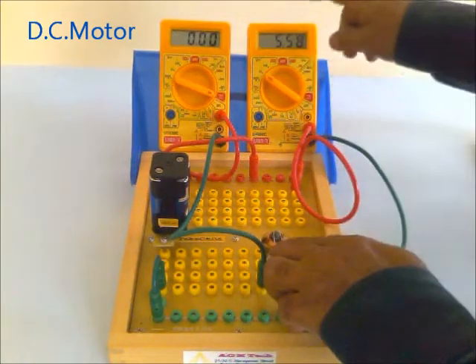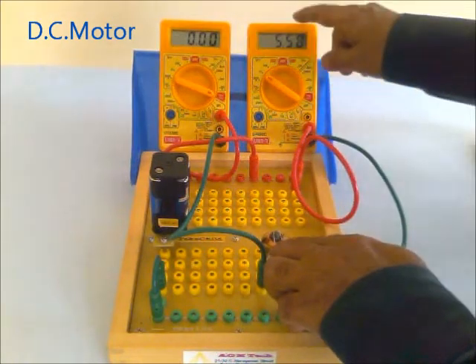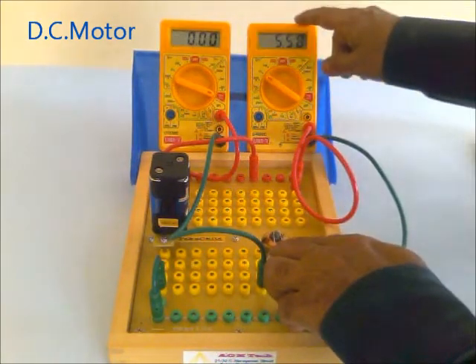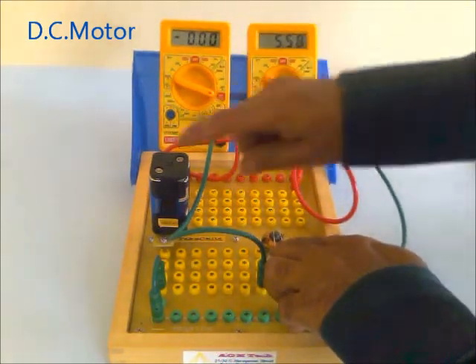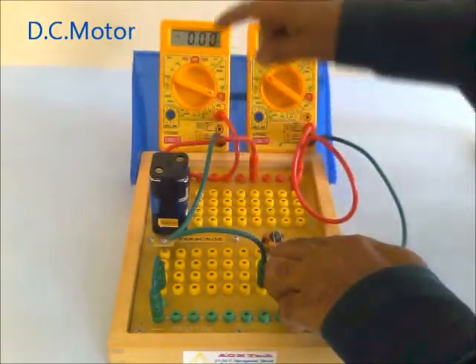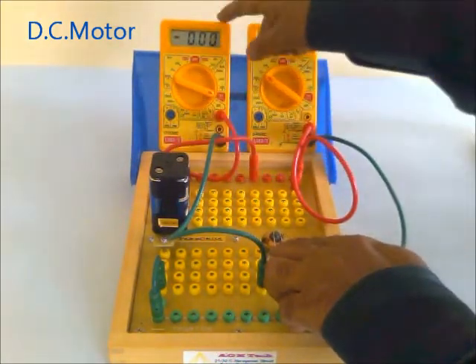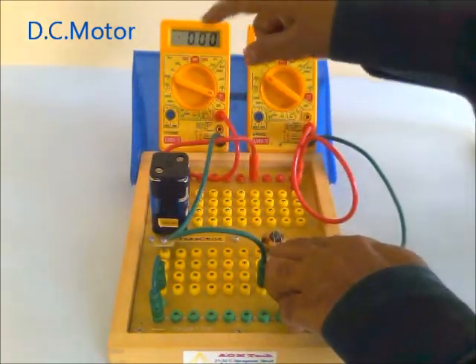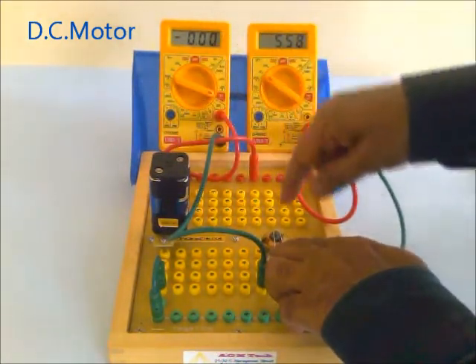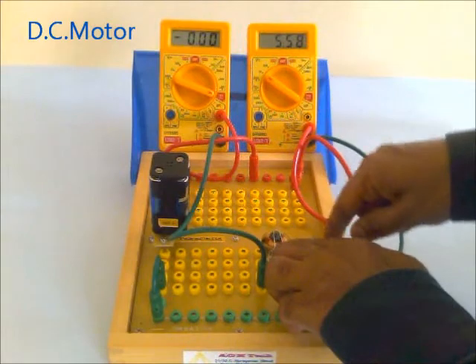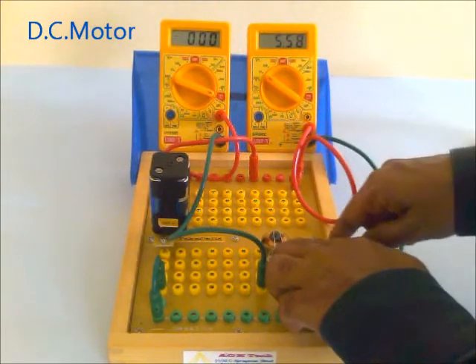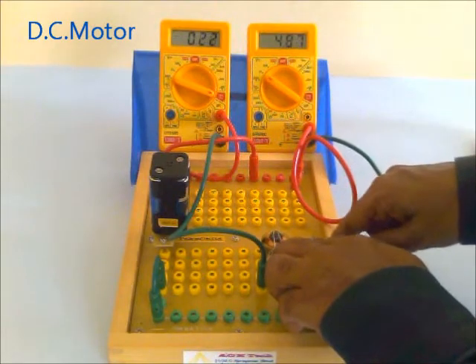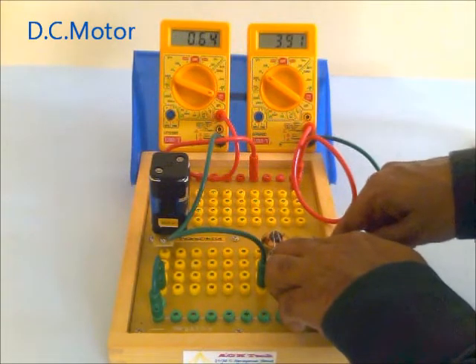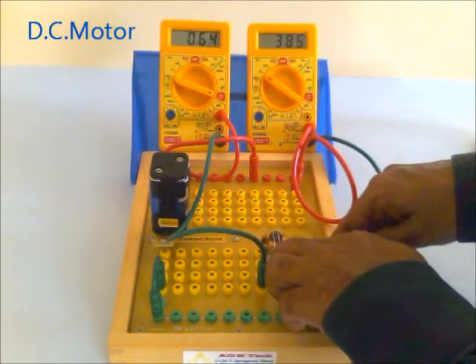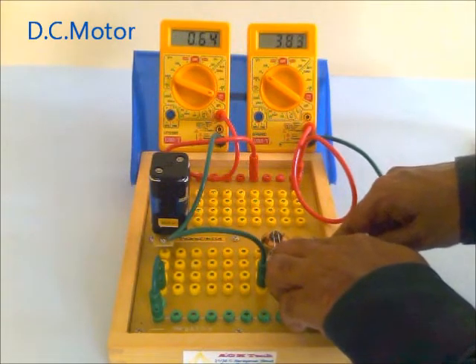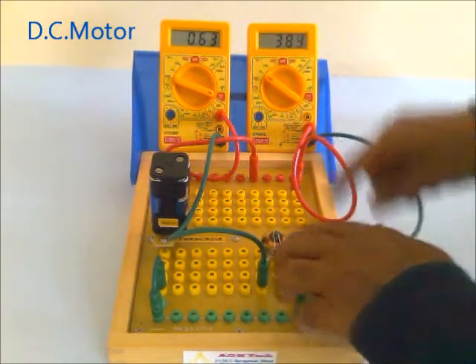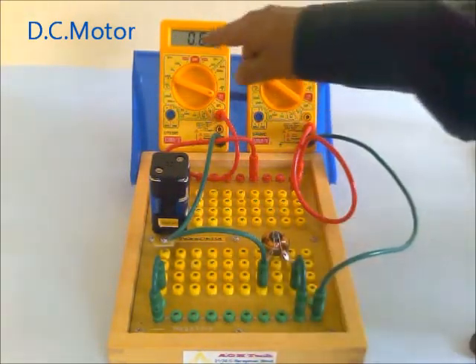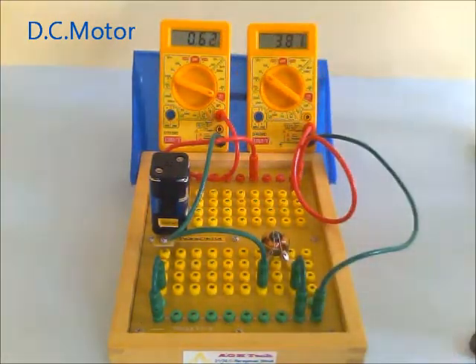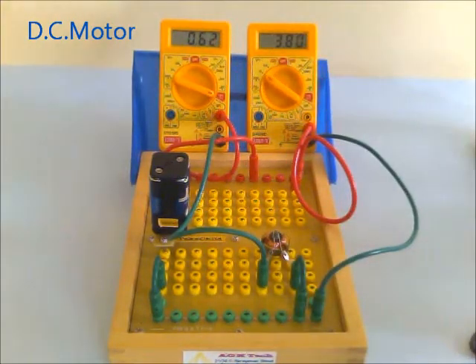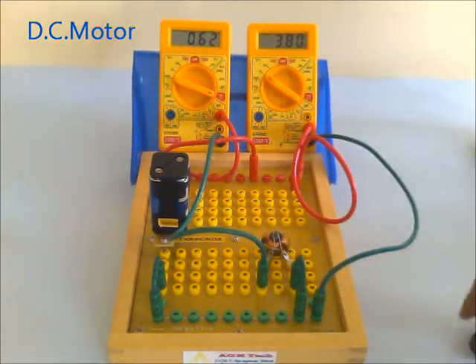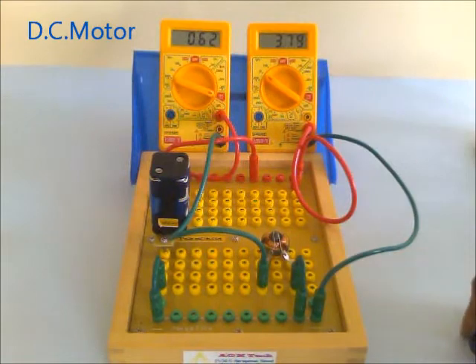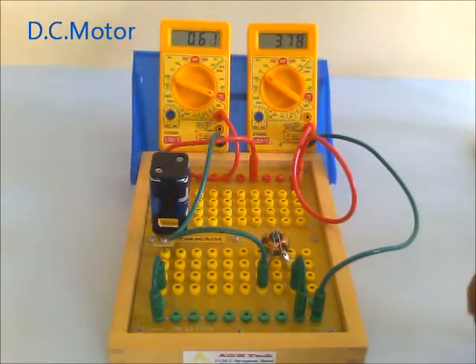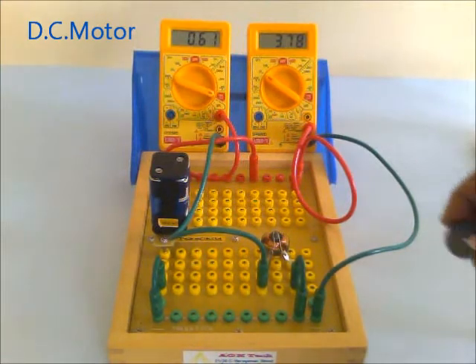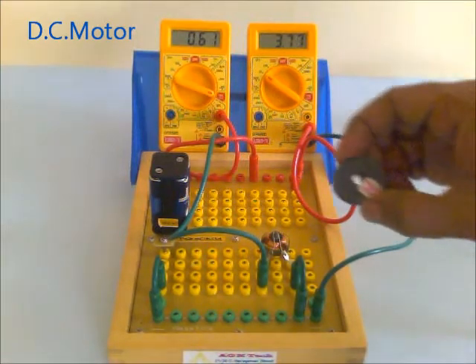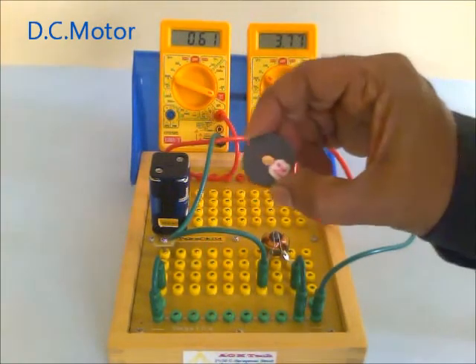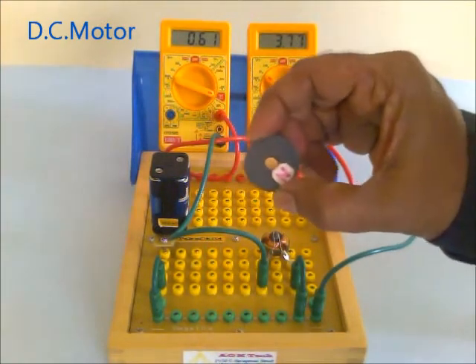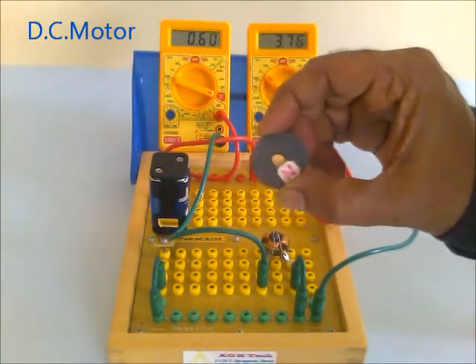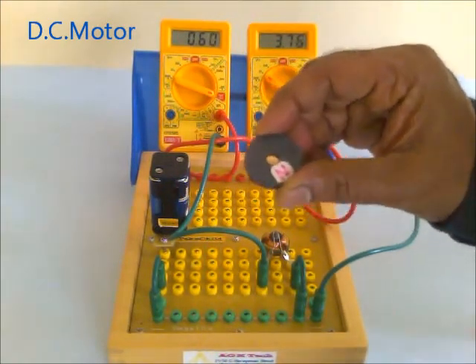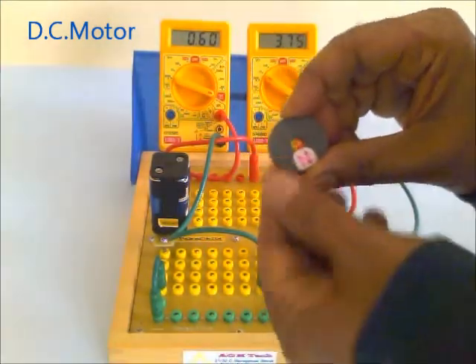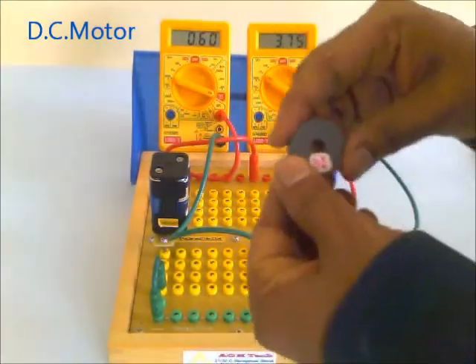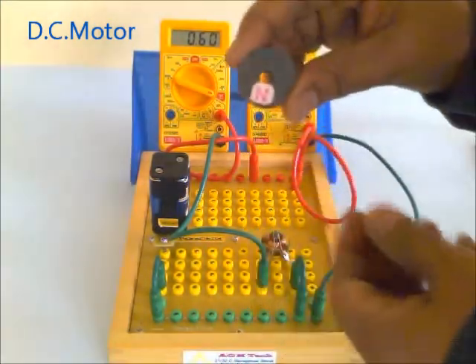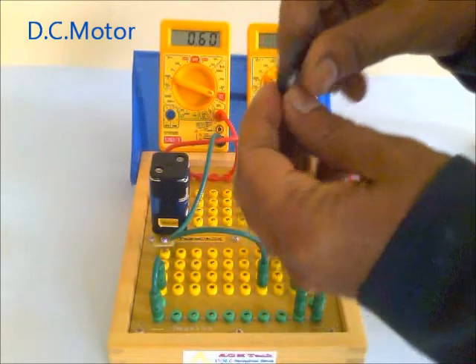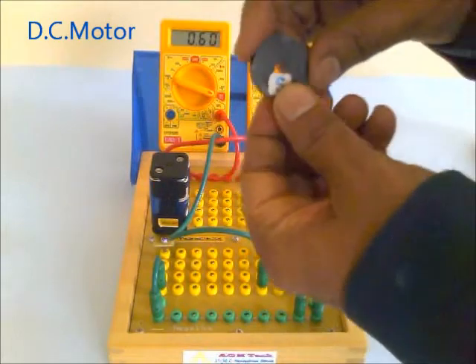This meter measures the voltage of the battery; this meter measures the current through the armature. Now see — while touching, the current flows at 0.6 amperes. Now this is the magnet — this is the north pole and this is the south pole.